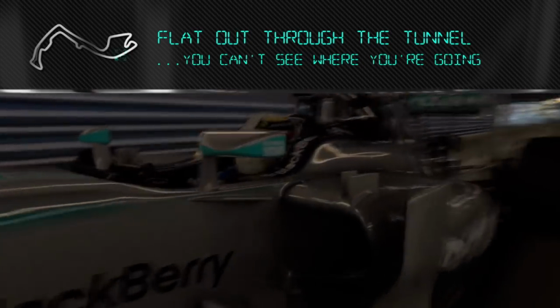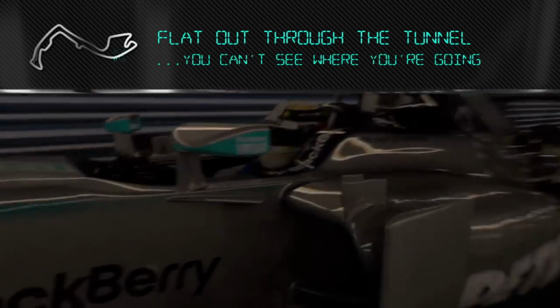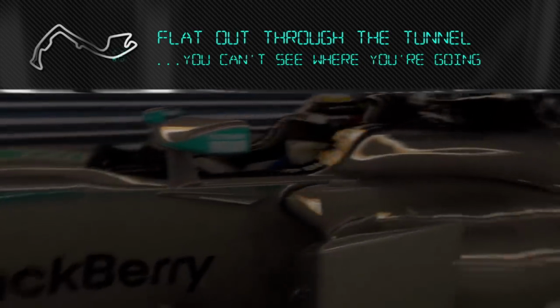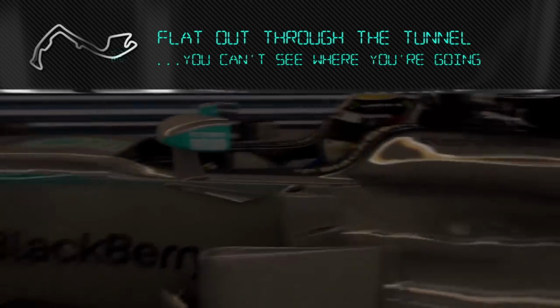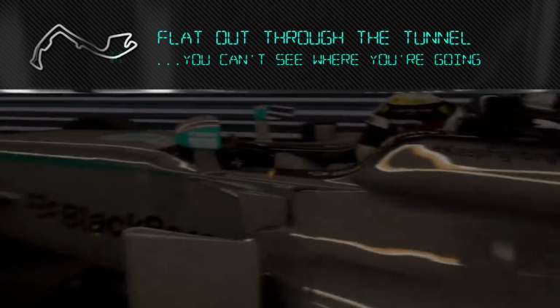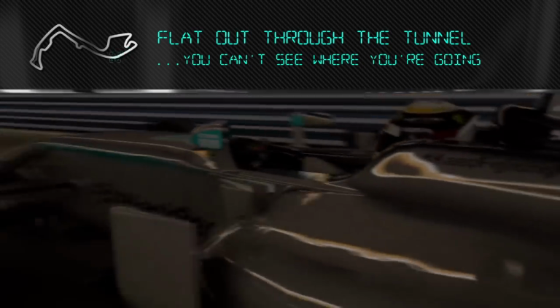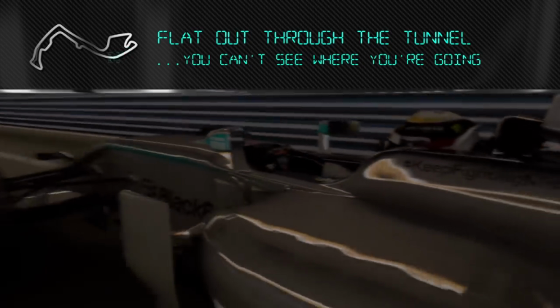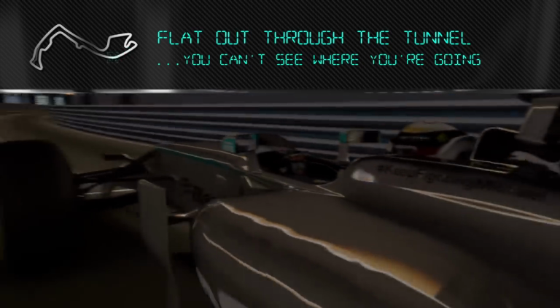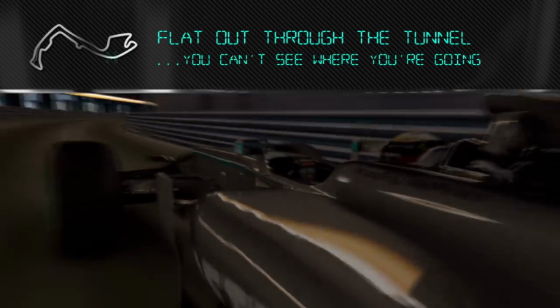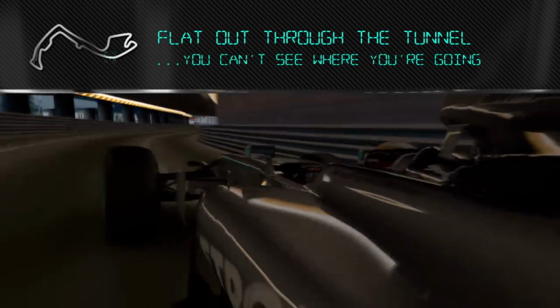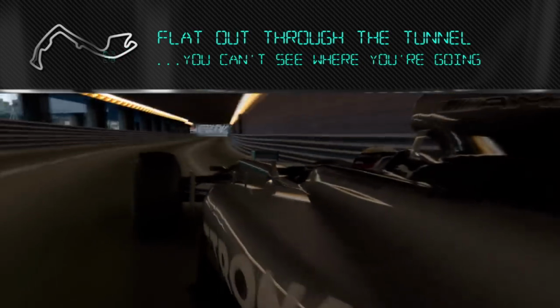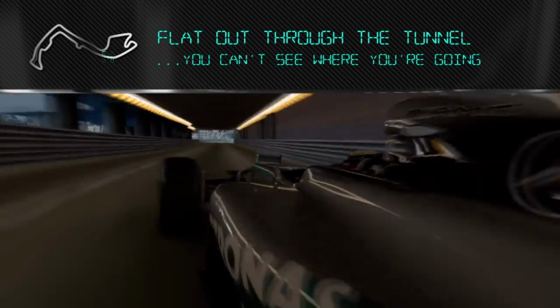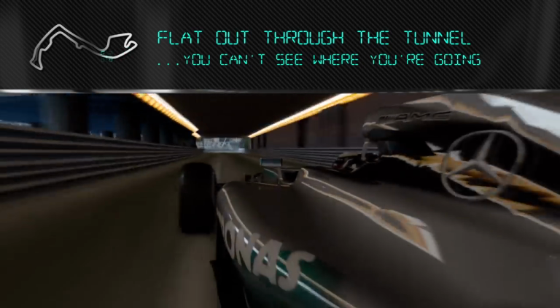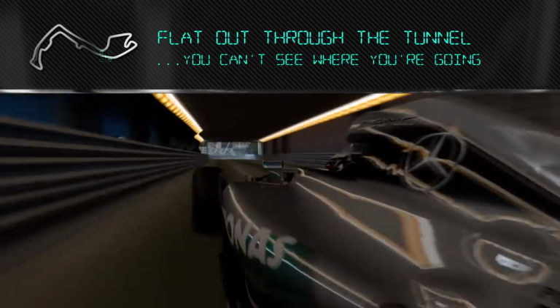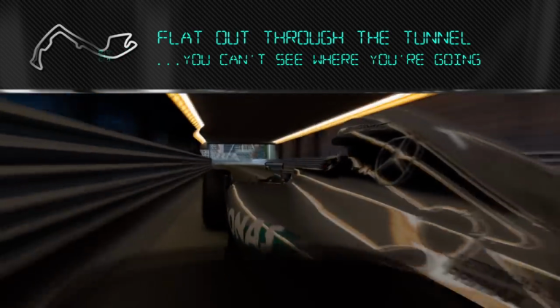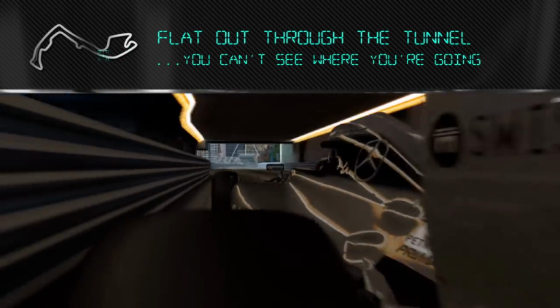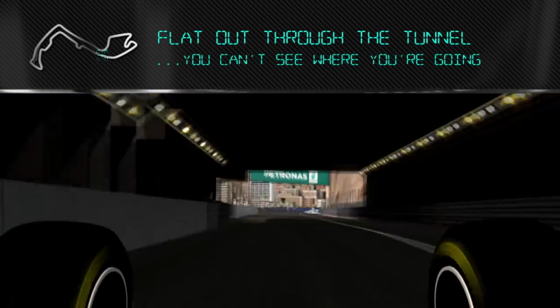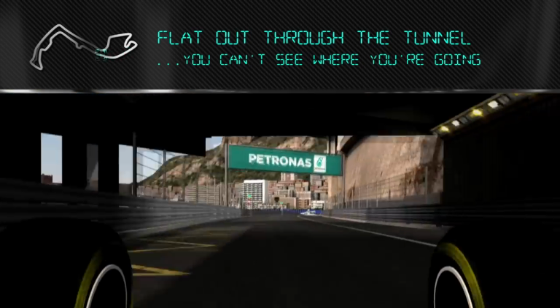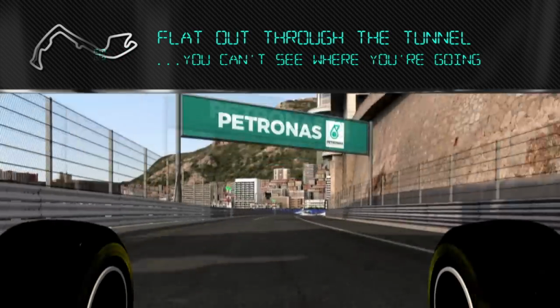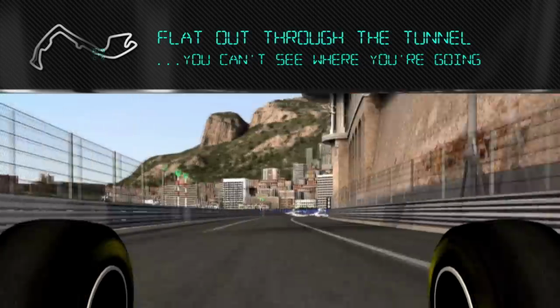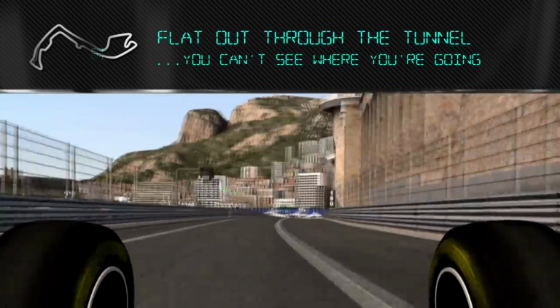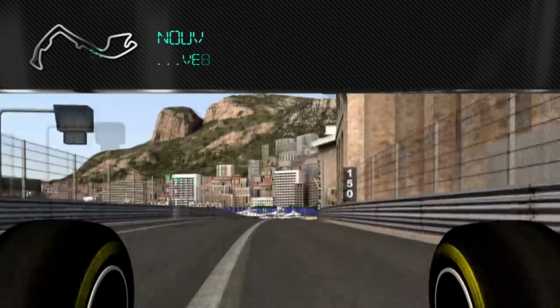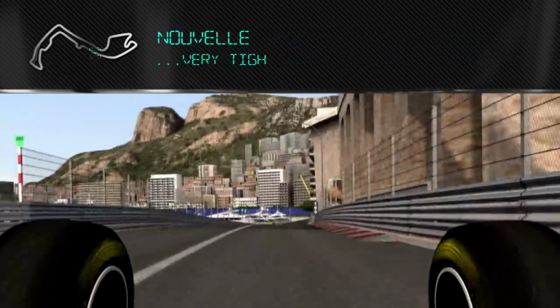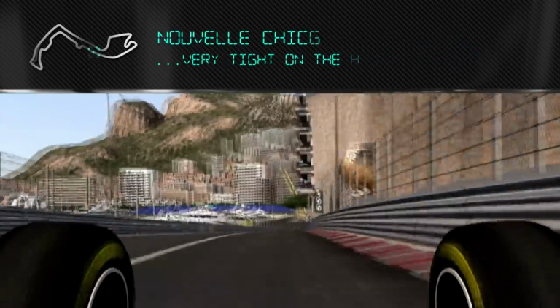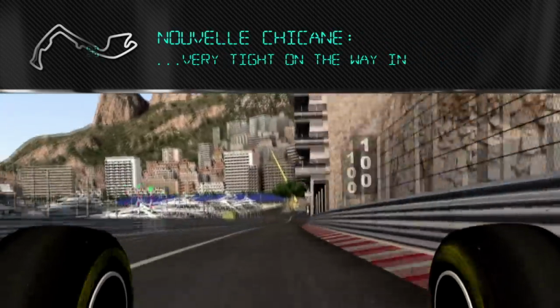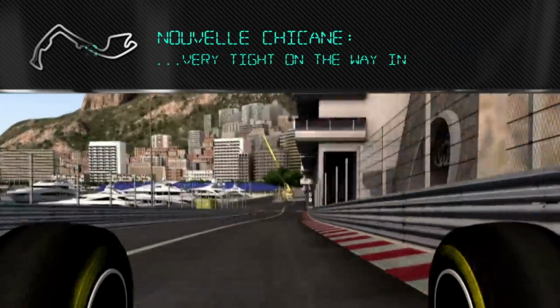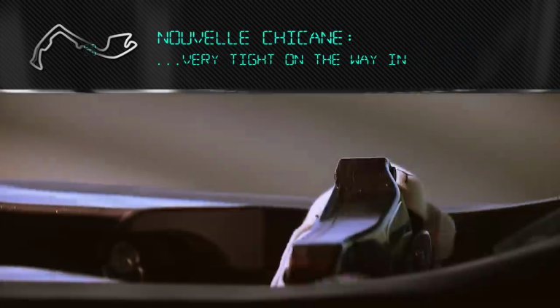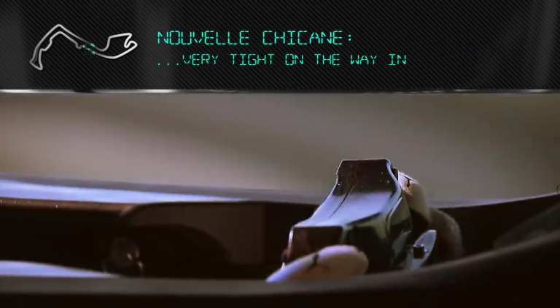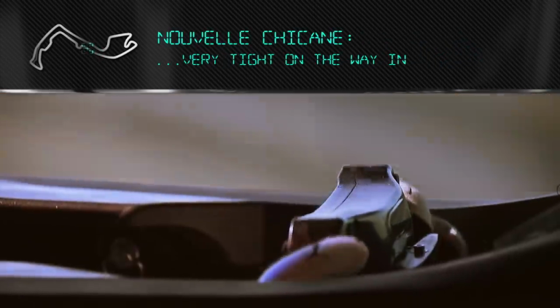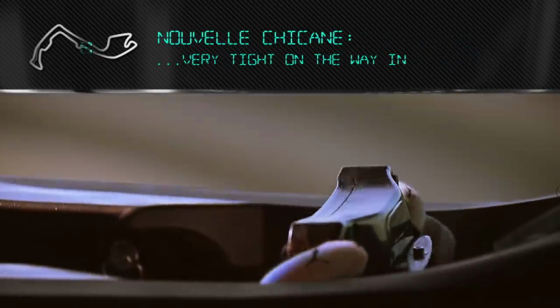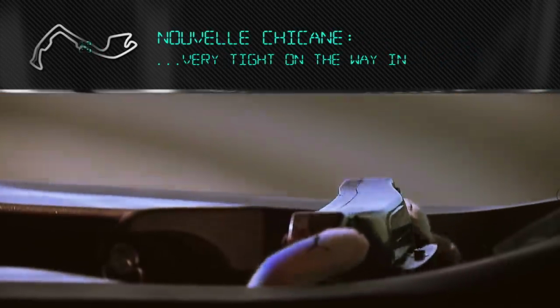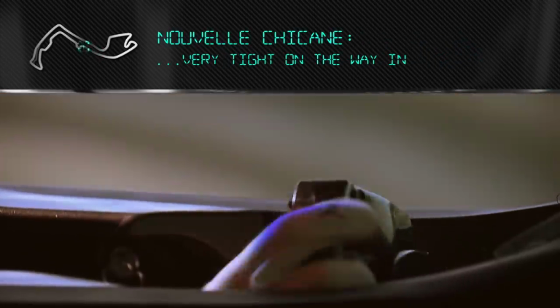Into the tunnel, which is great. Flat out through the tunnel, you can't really see where you're going. You just kind of trust your positioning — you know you're coming in at the right place.